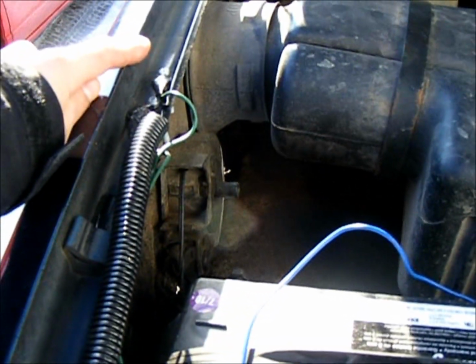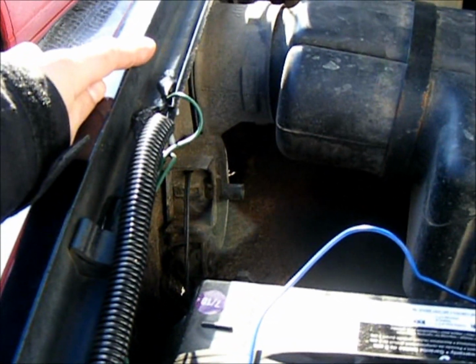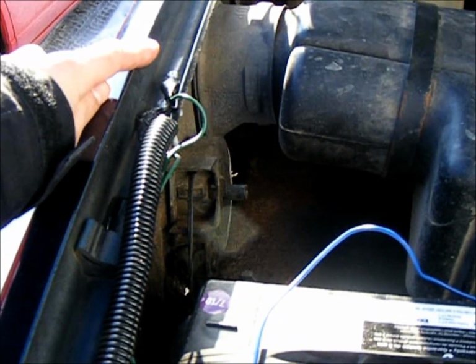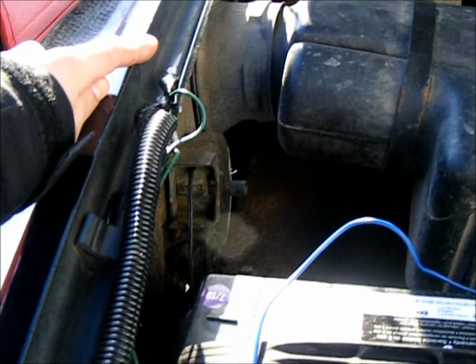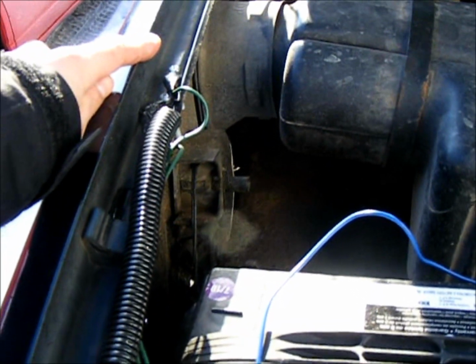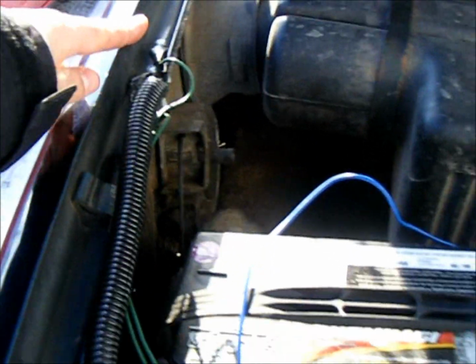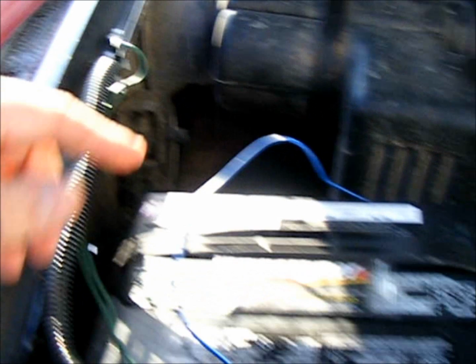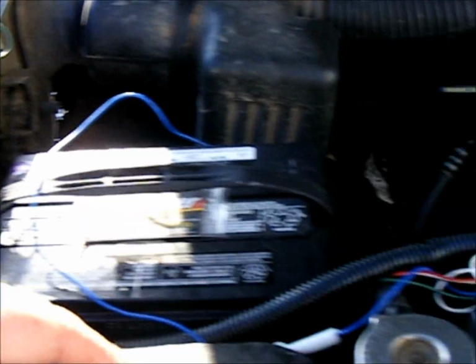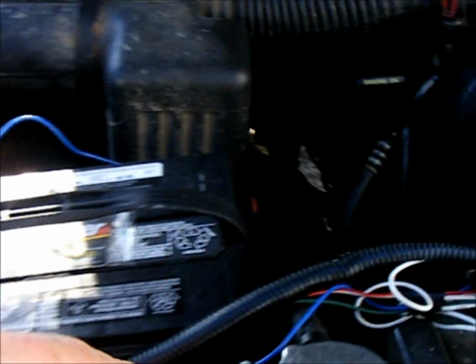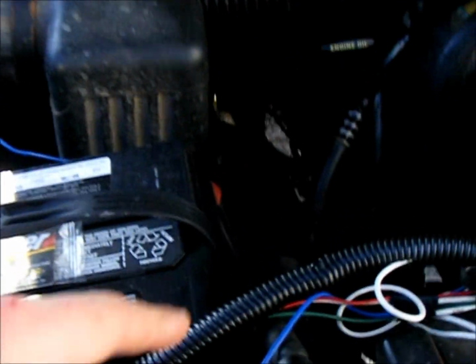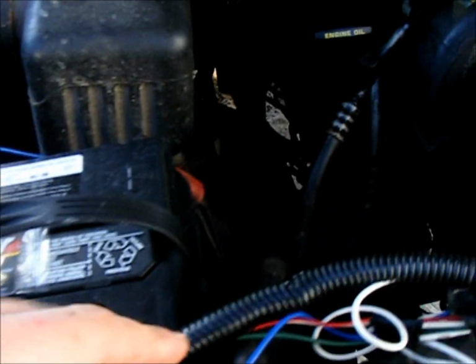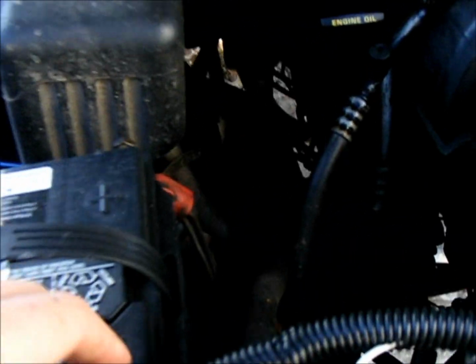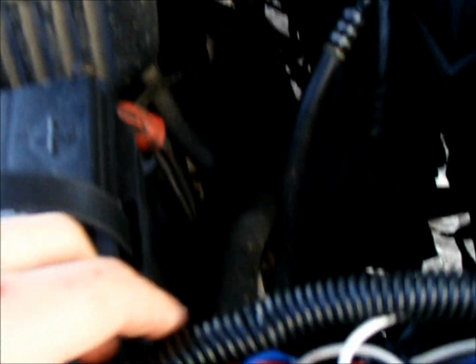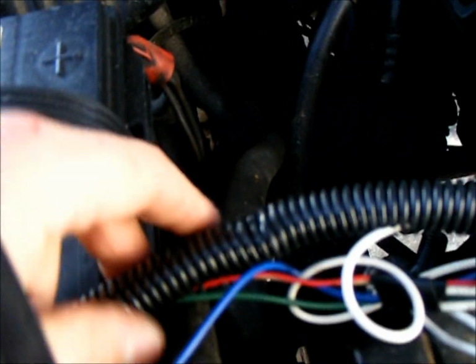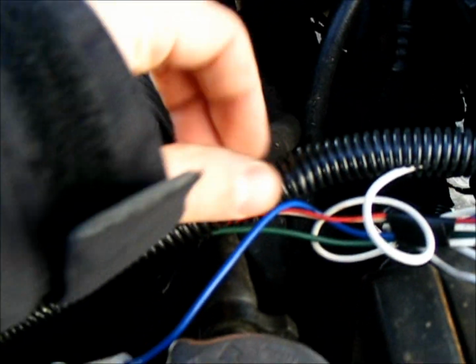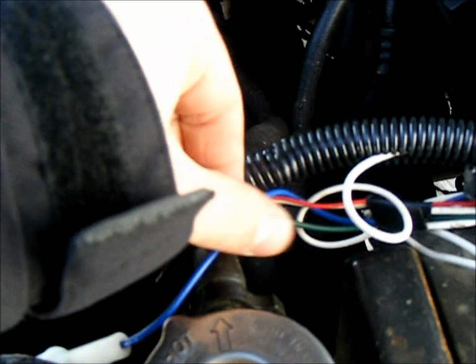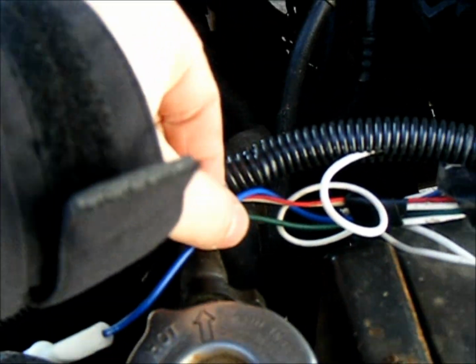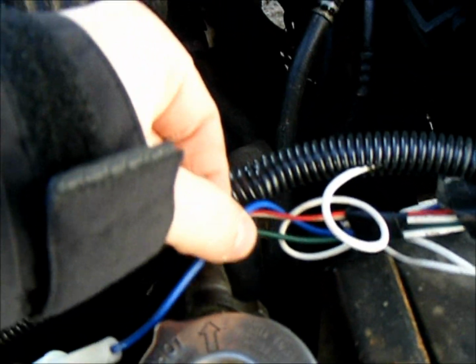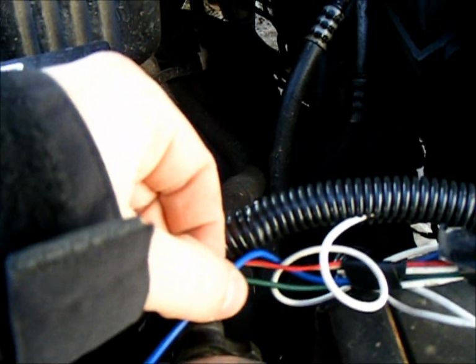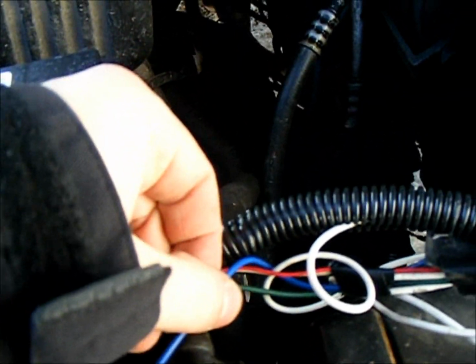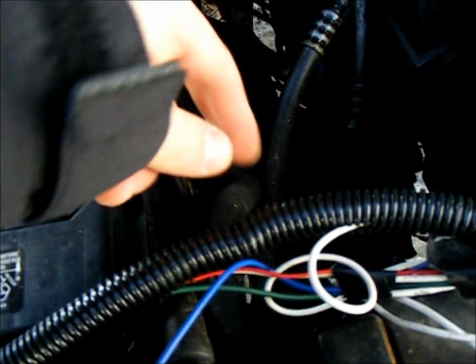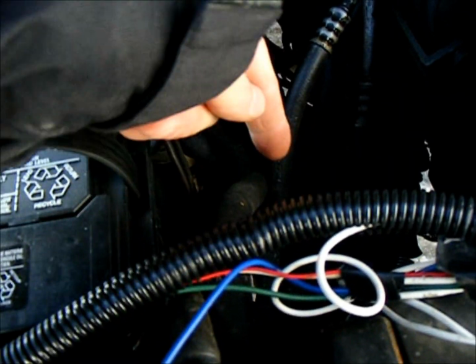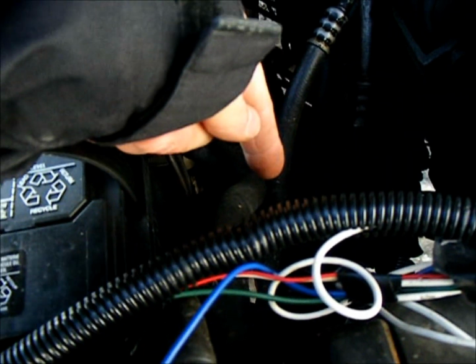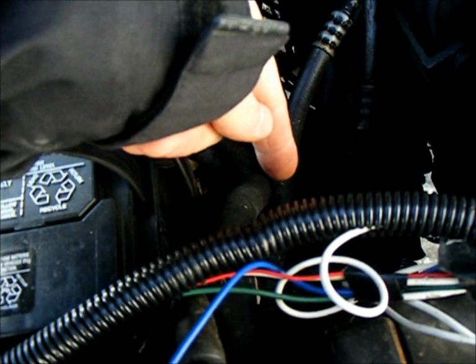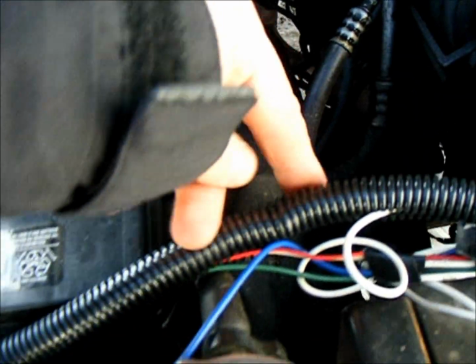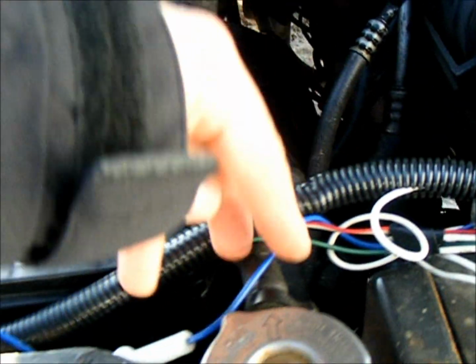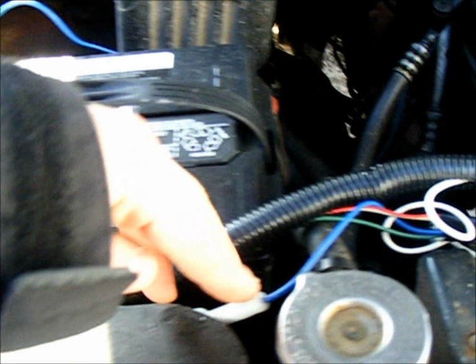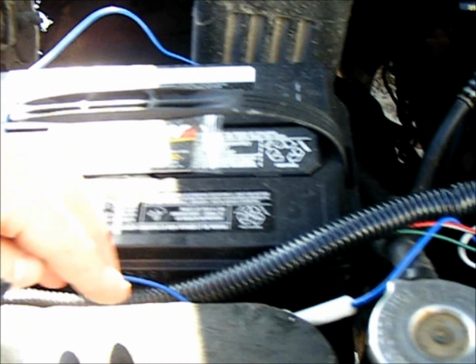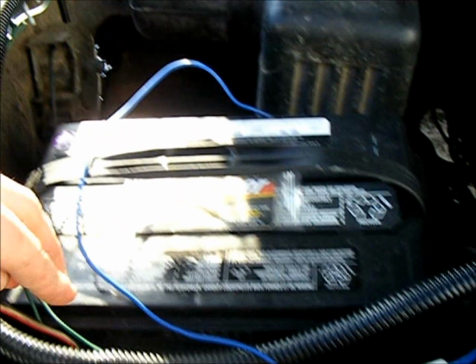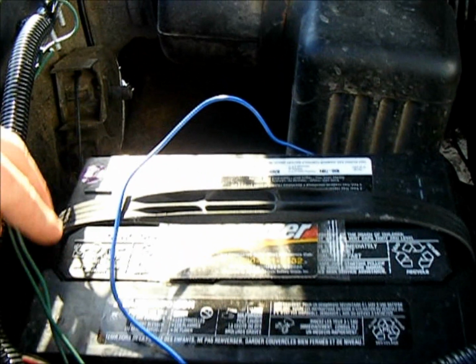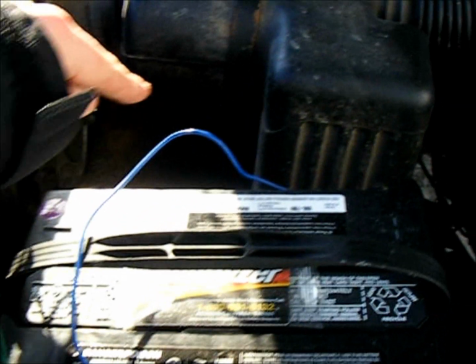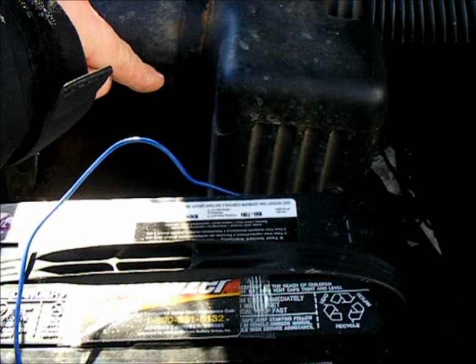As far as the power wire goes, I crimped both of them in there too, and this blue wire here is coming up from down there to the back.